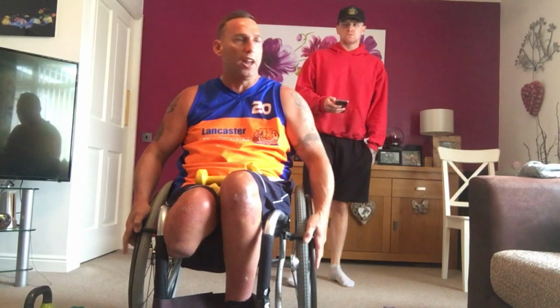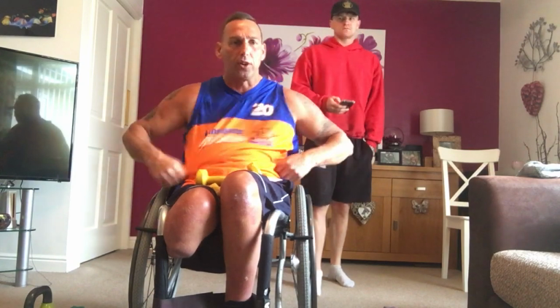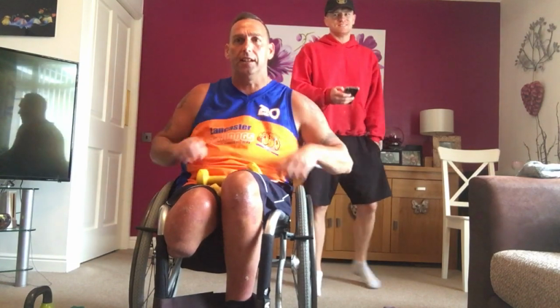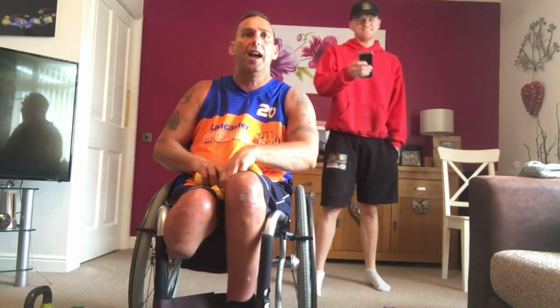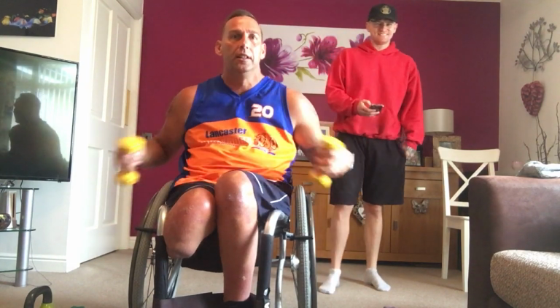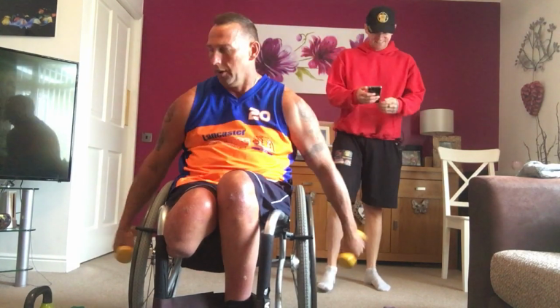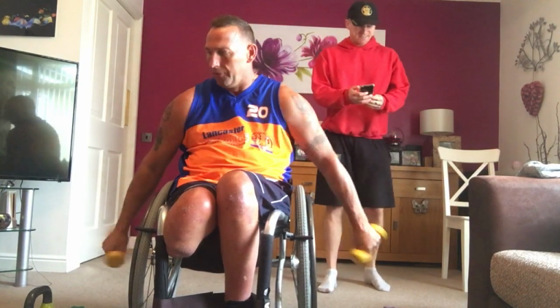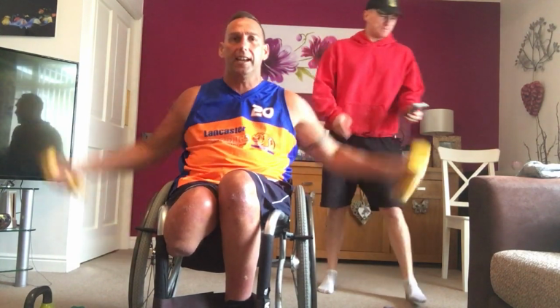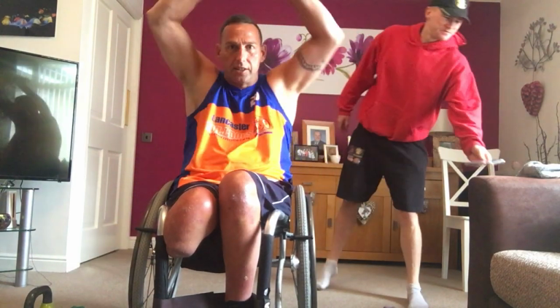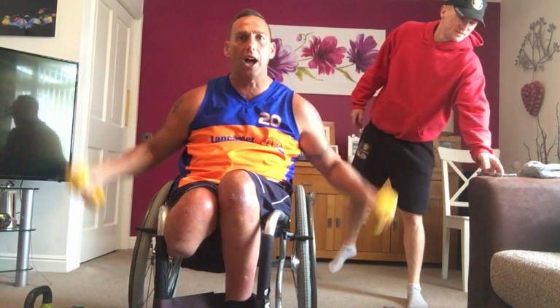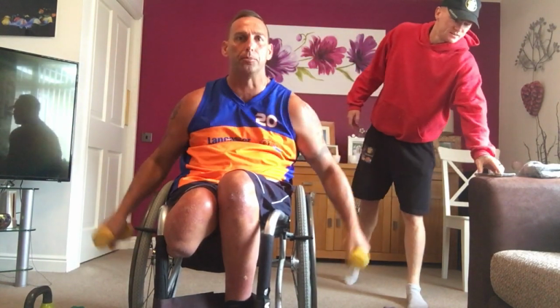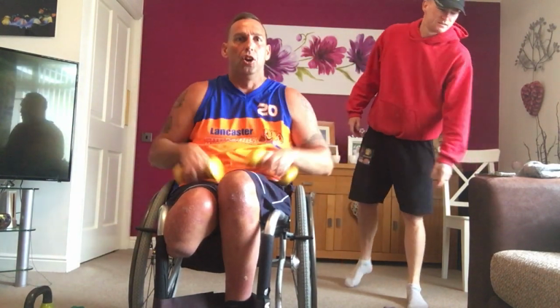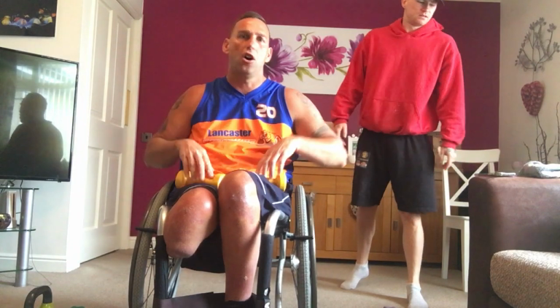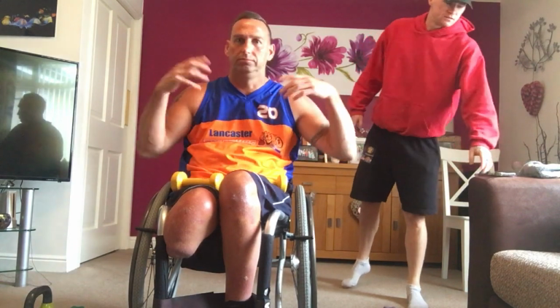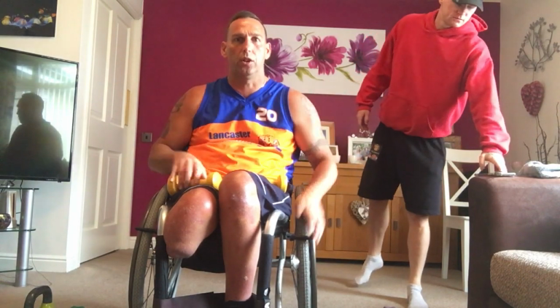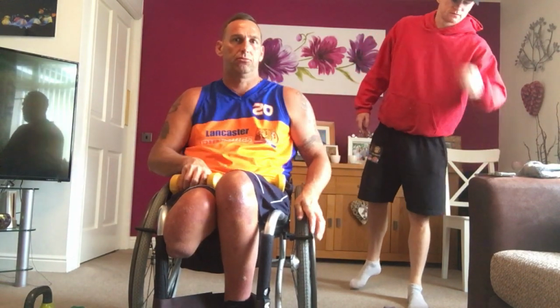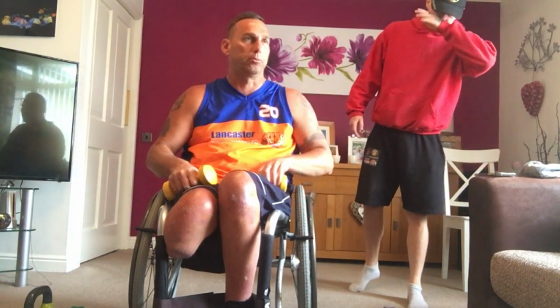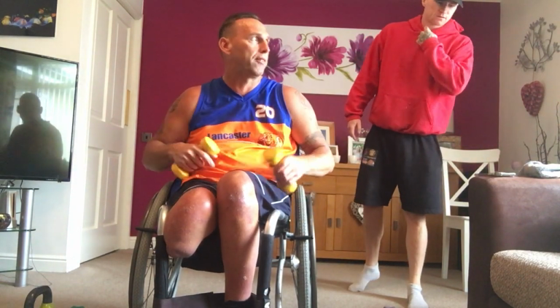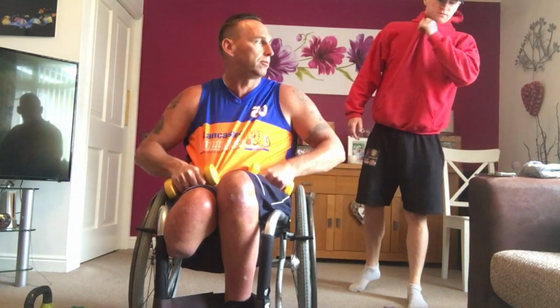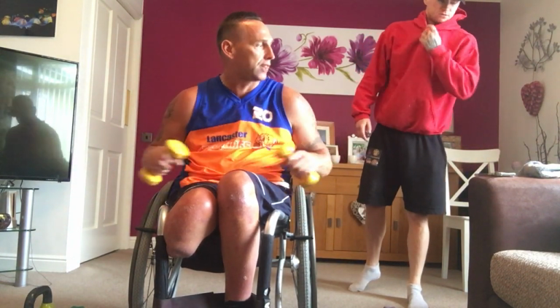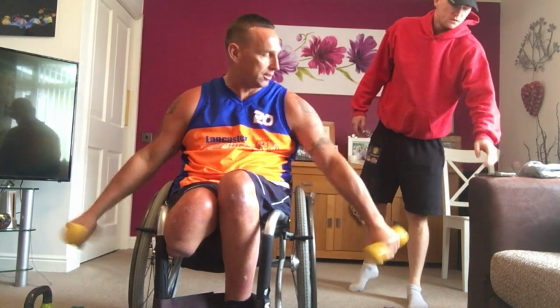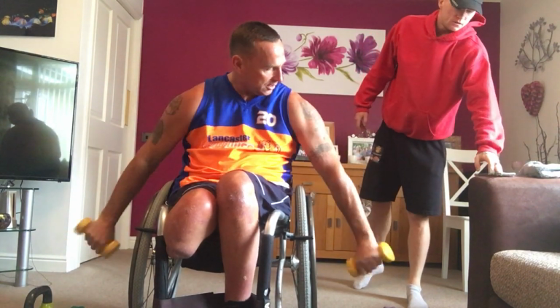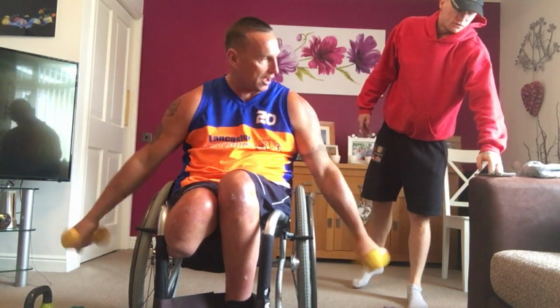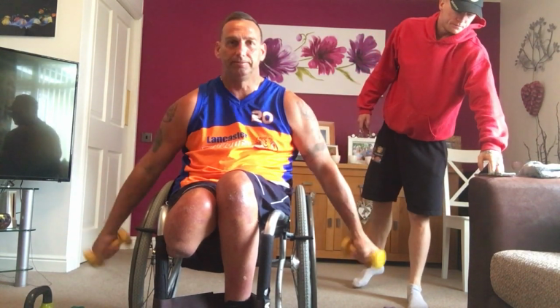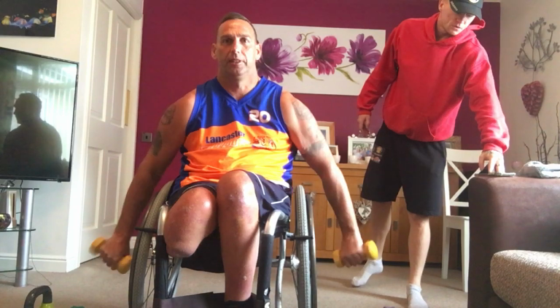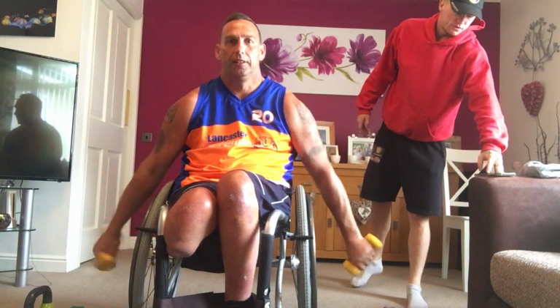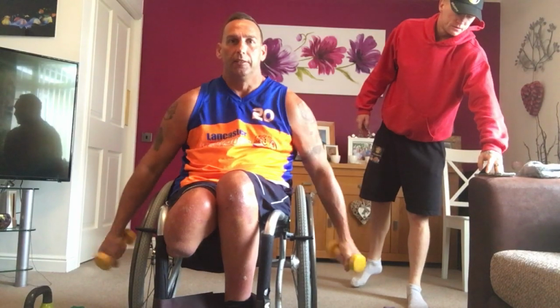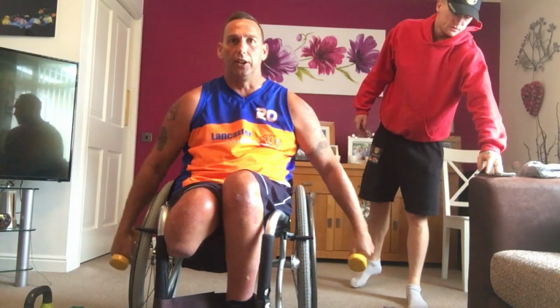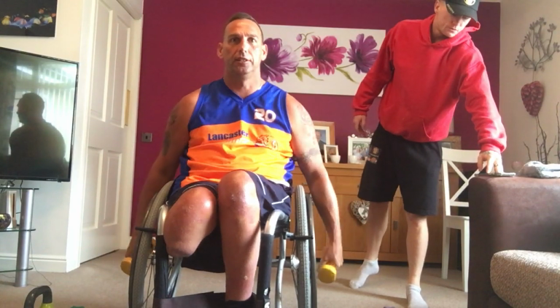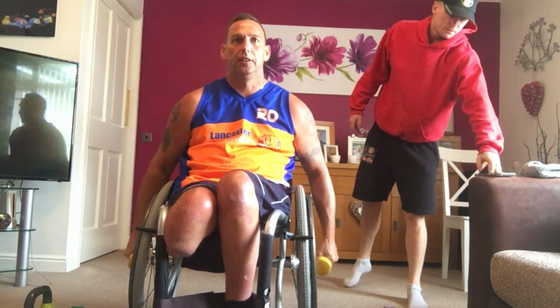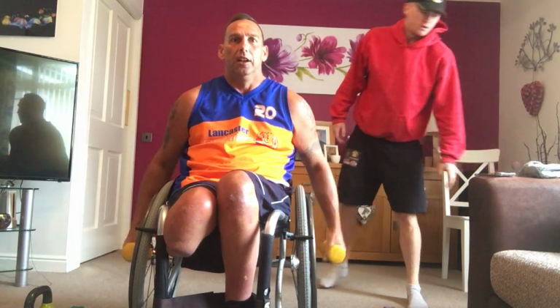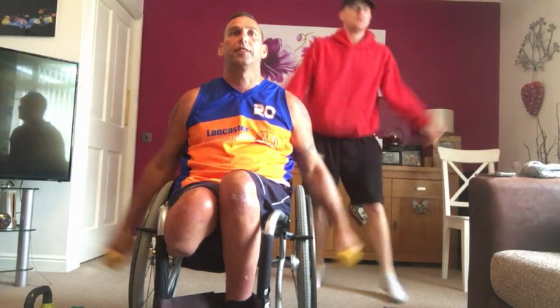Starting off, 40 seconds. Star jumps, or stop jump, whatever you want to do. Start jump. Here we go. Three, feeling good. Two, one, let's go.